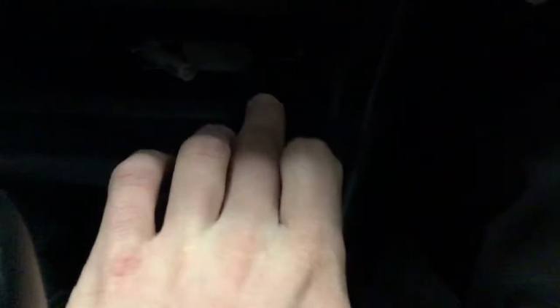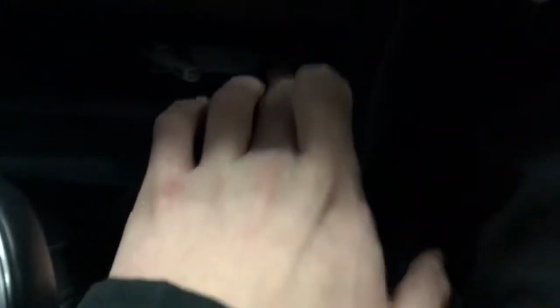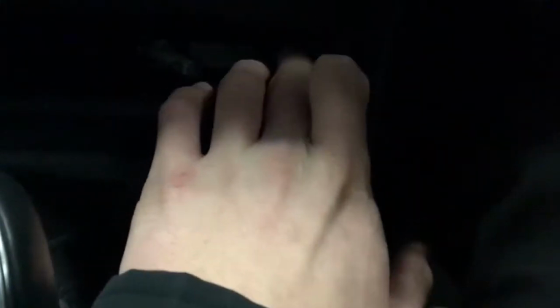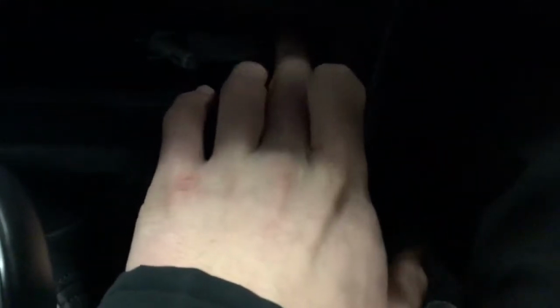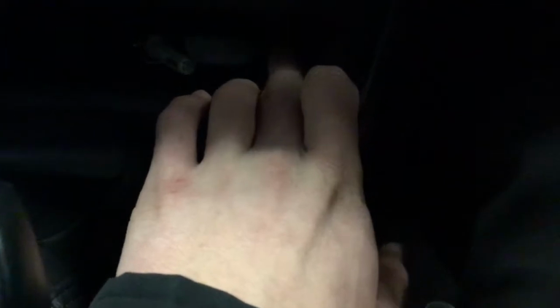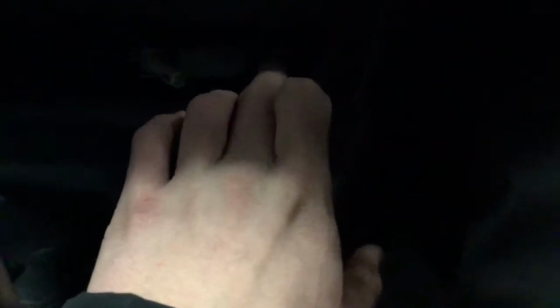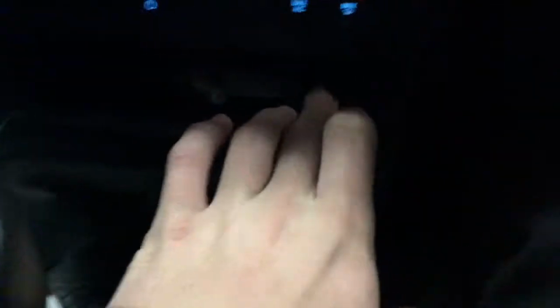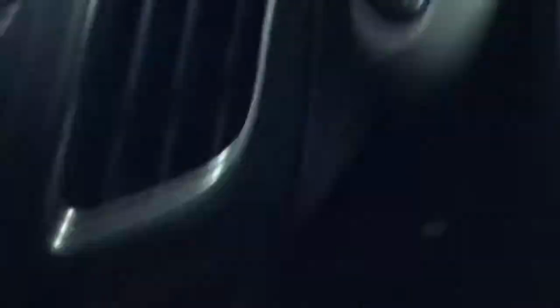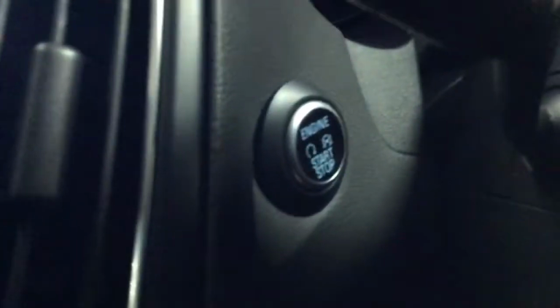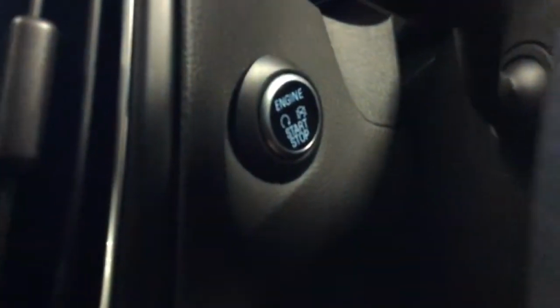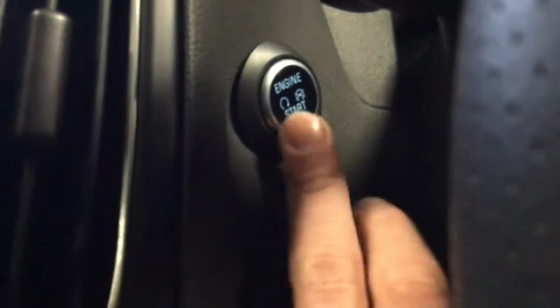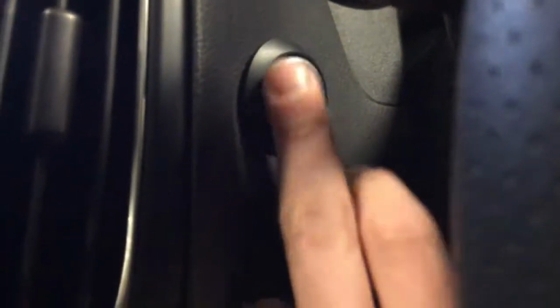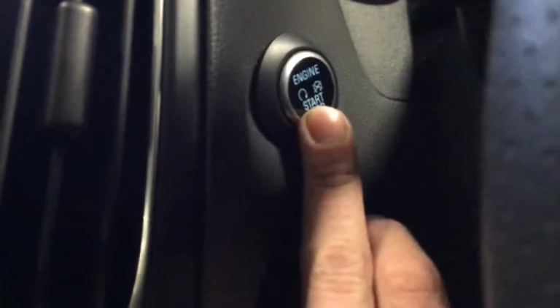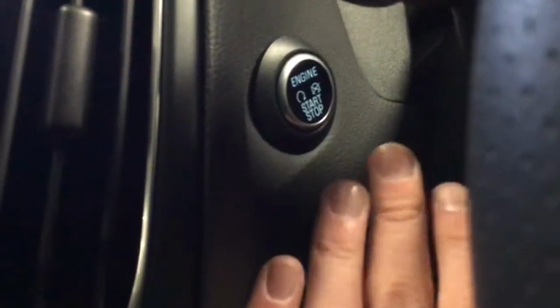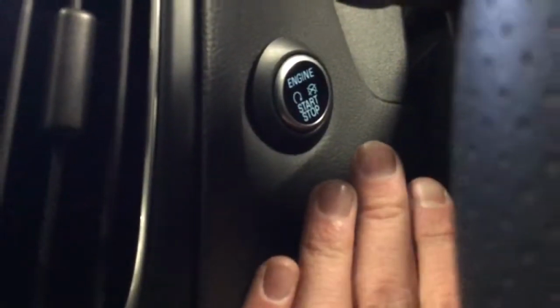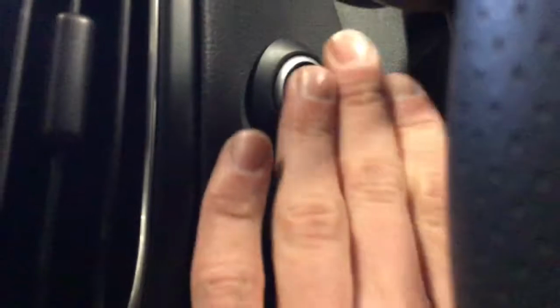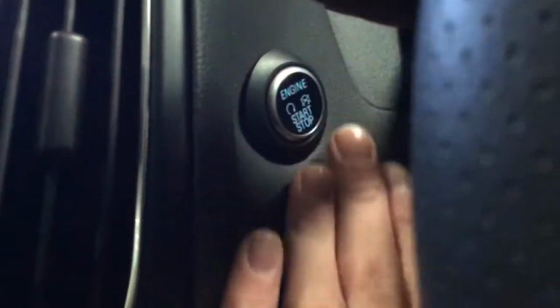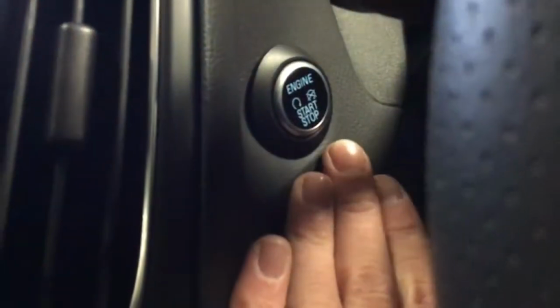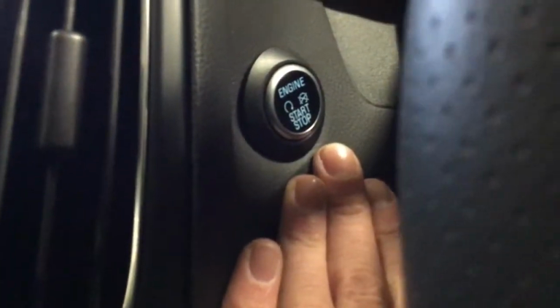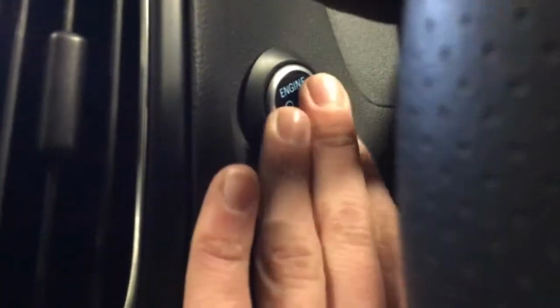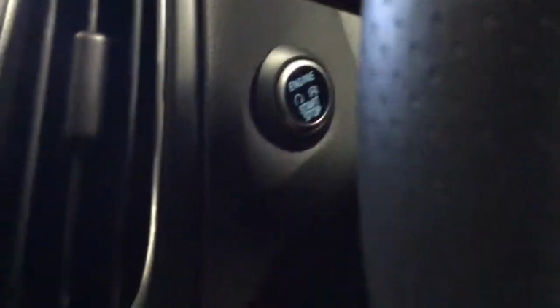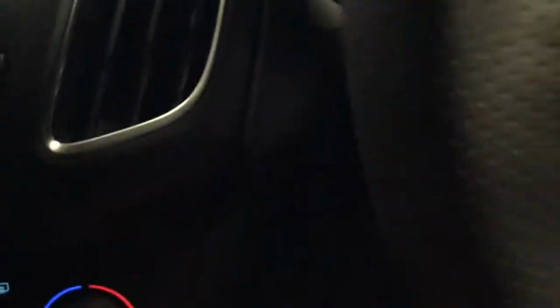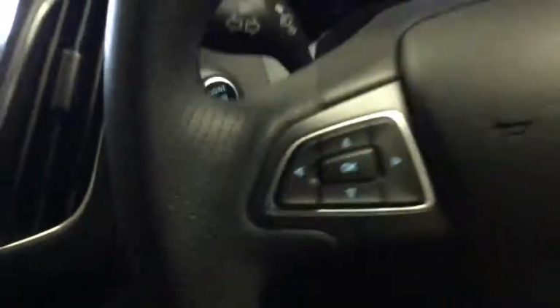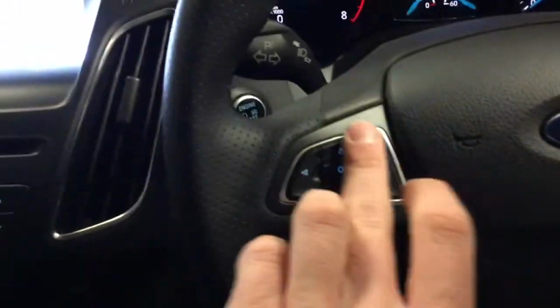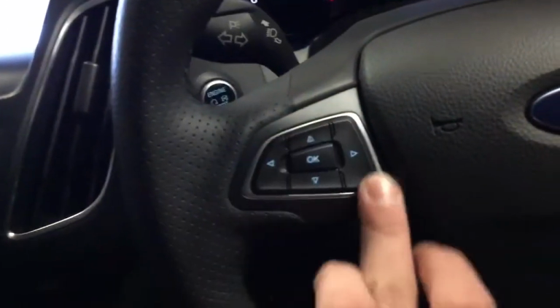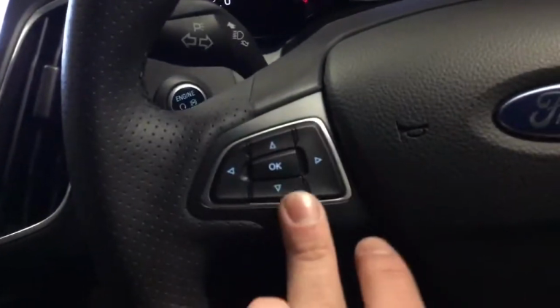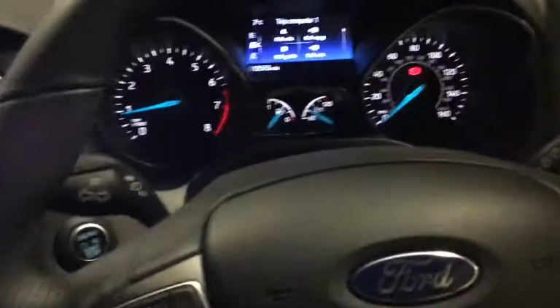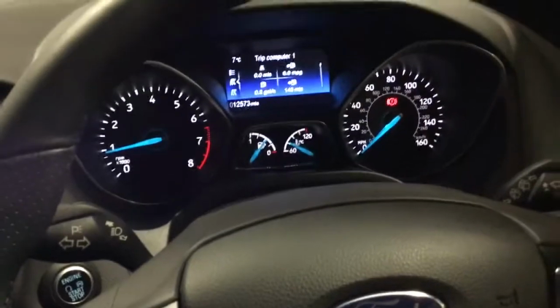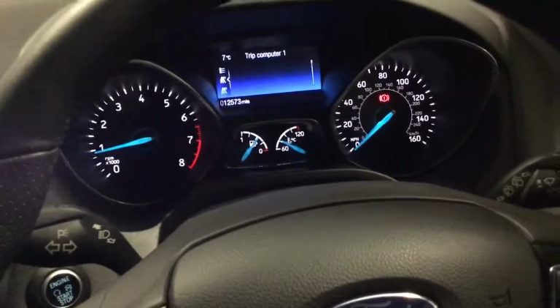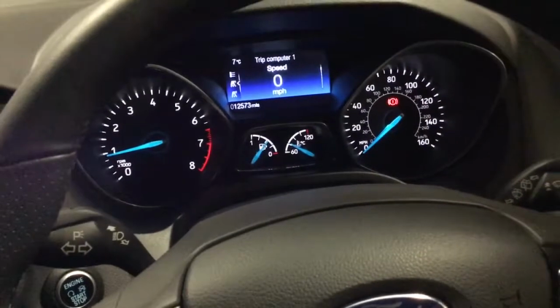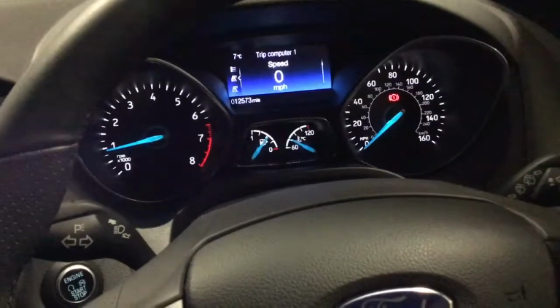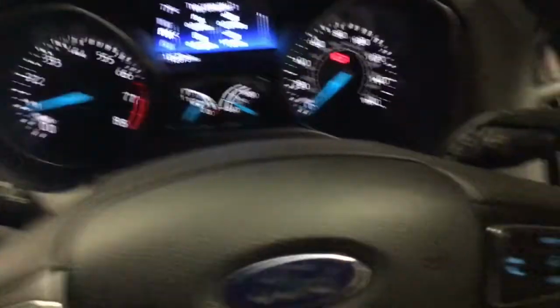Just in there you've got a USB mount. Here's the keyless start-stop — the key is in my pocket. Press that, clutch down, starts and stops the car. You've got your trip computer here, as you can see, and you can go up and down to get whichever reading you want.